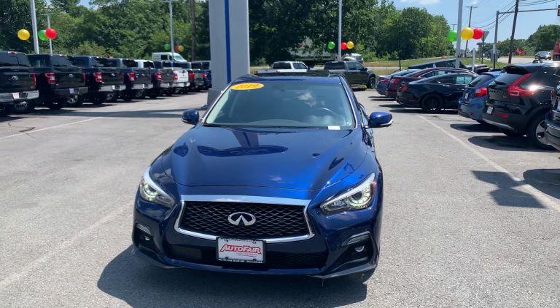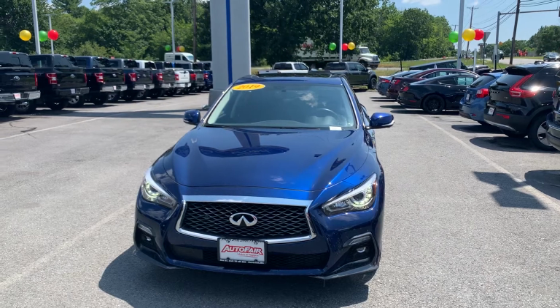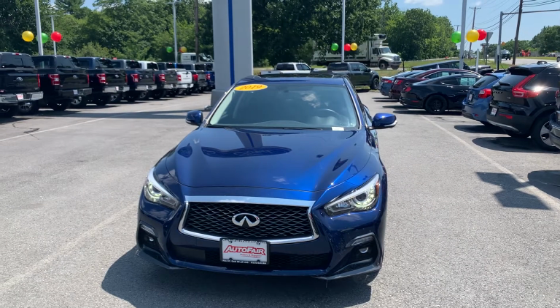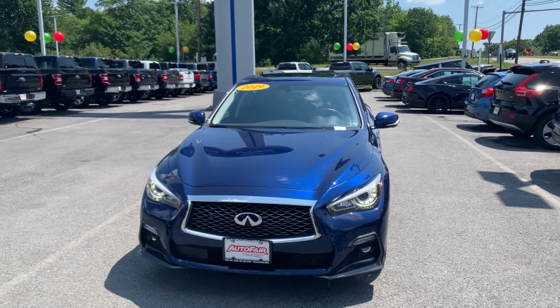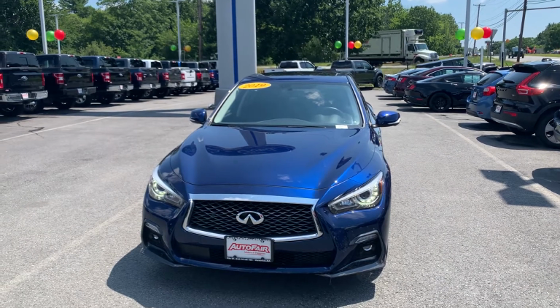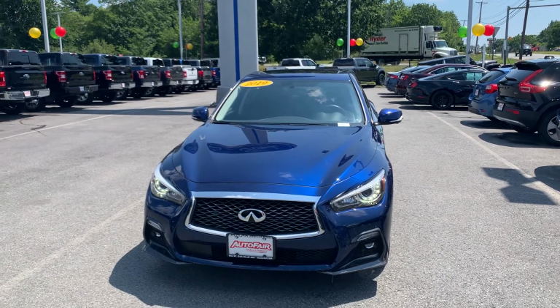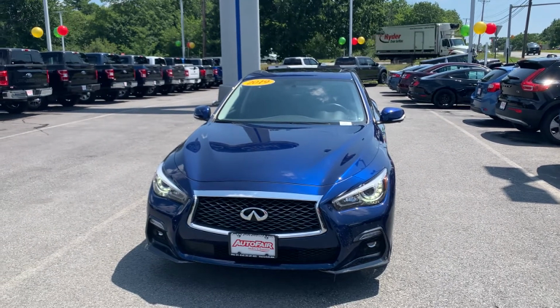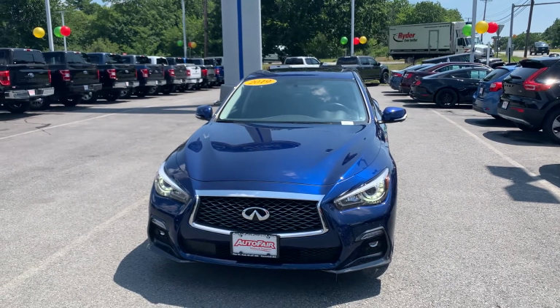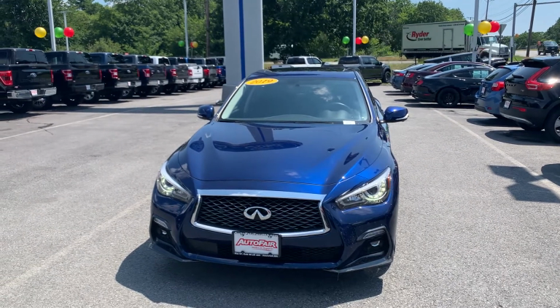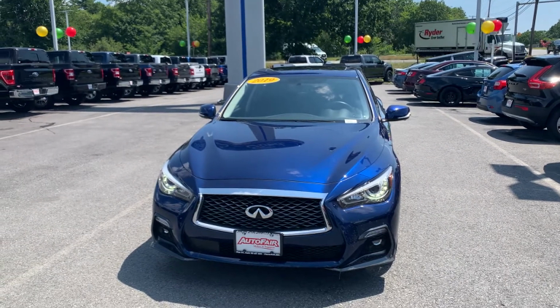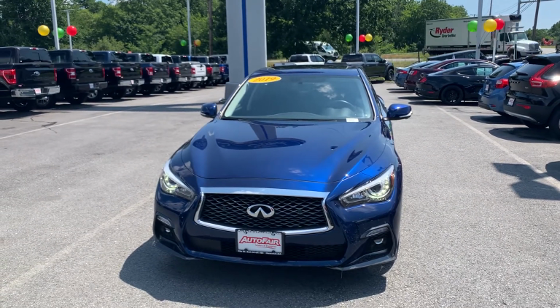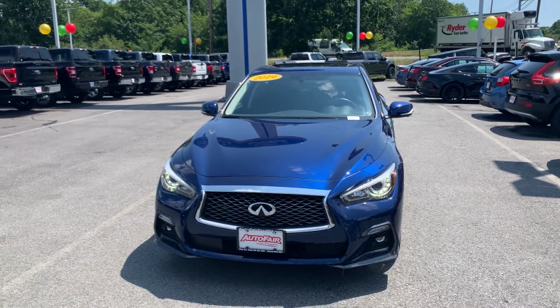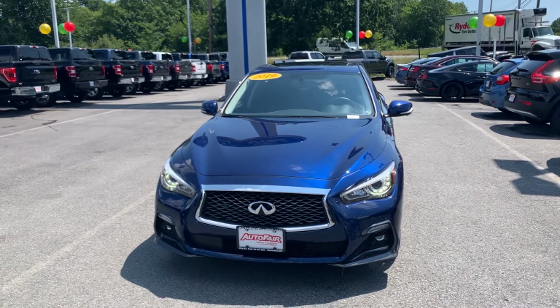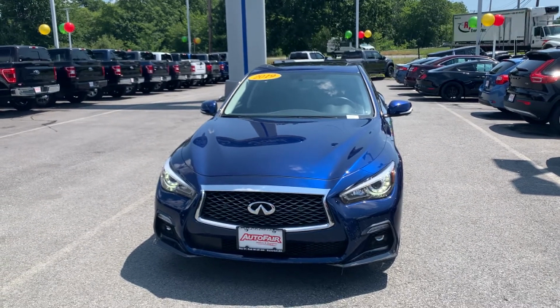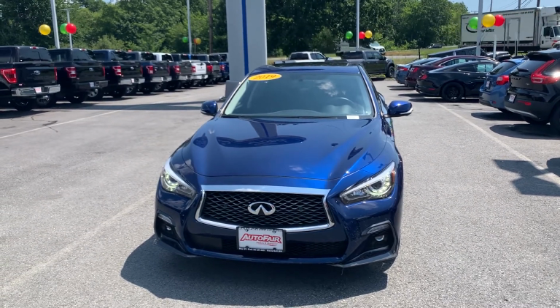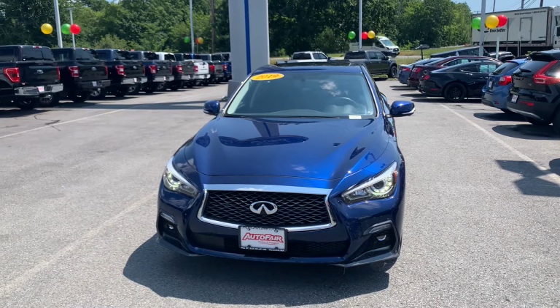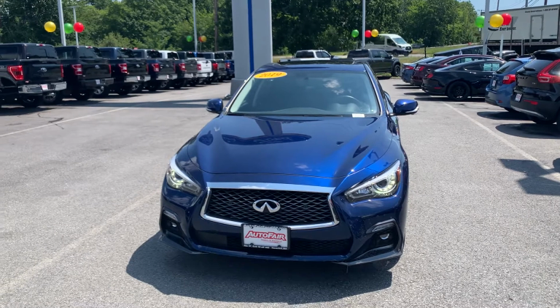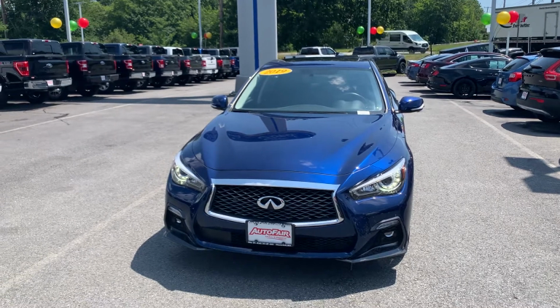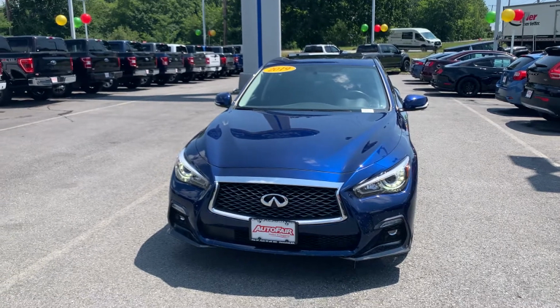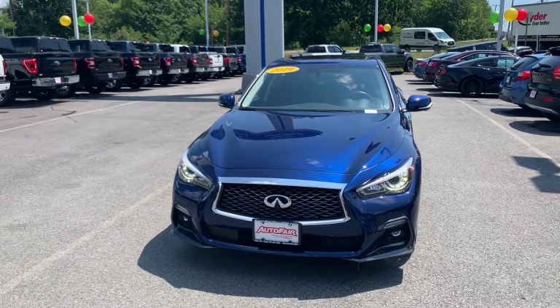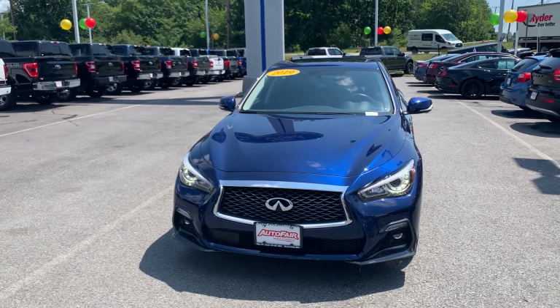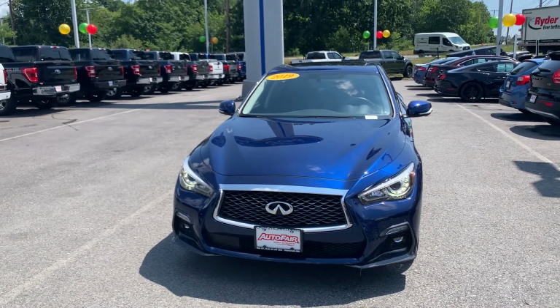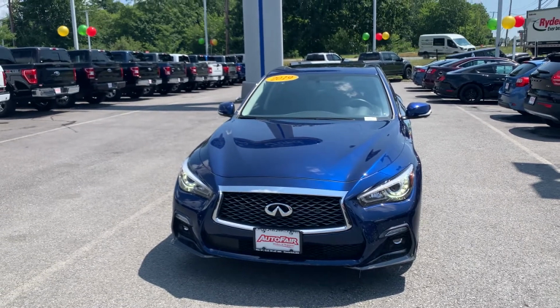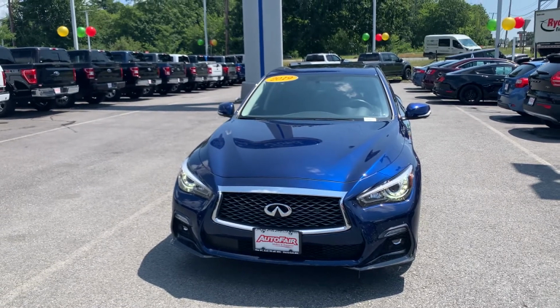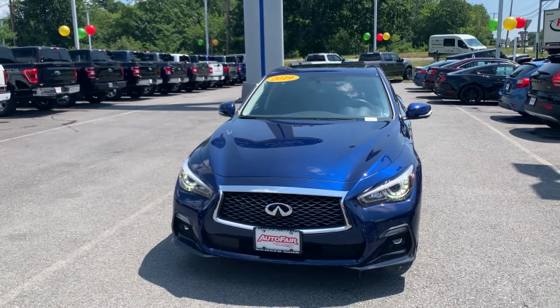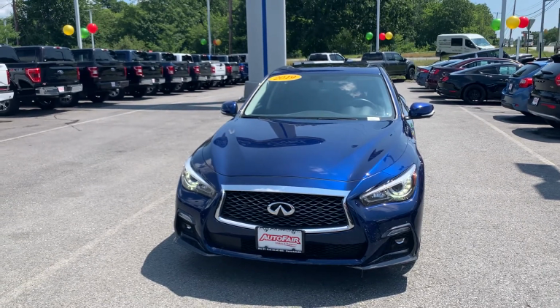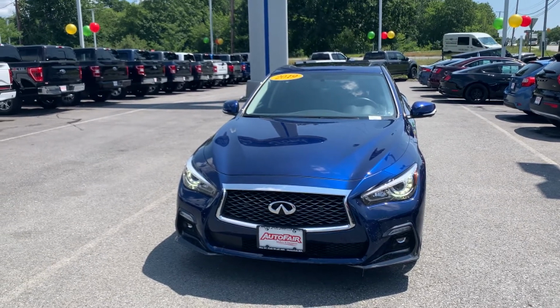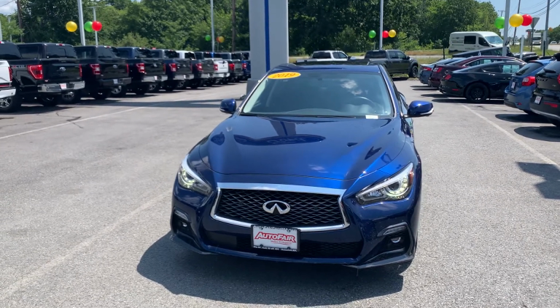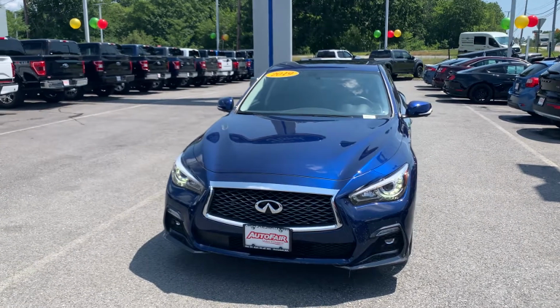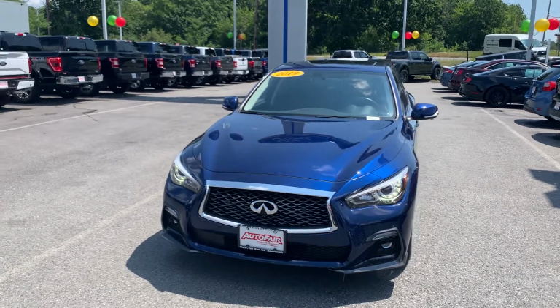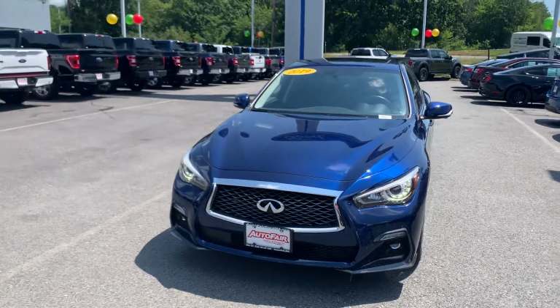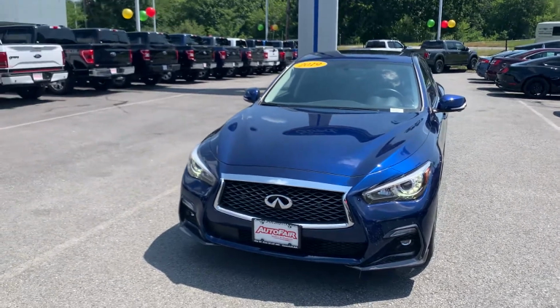Hello Joe, my name is Erja and I'm one of the product specialists here at Autofare Ford of Haverhill. Here is the 2019 Infiniti Q50 that you inquired about.